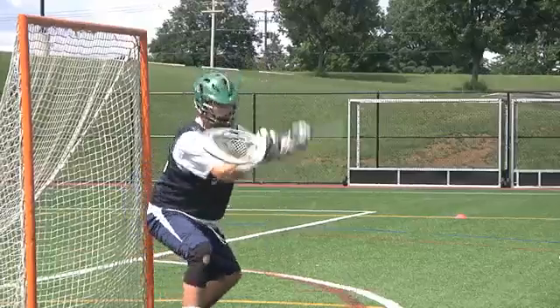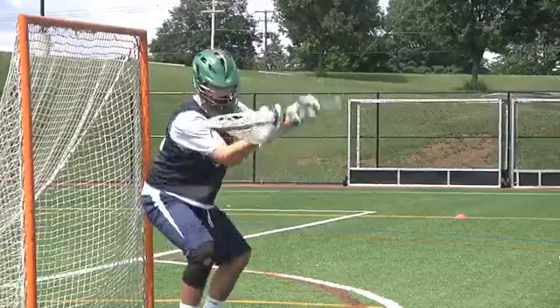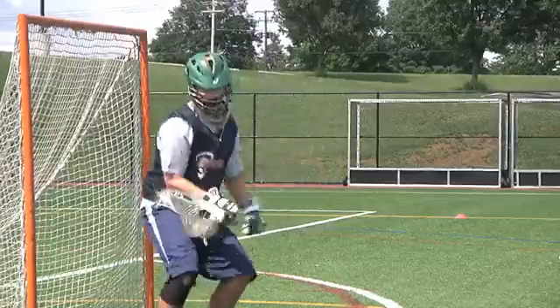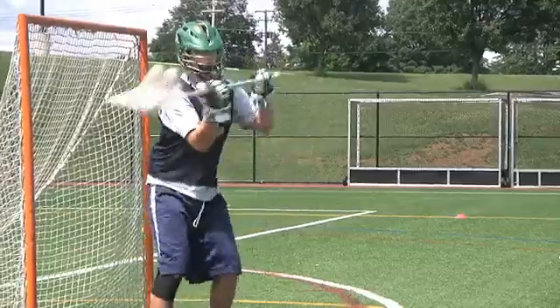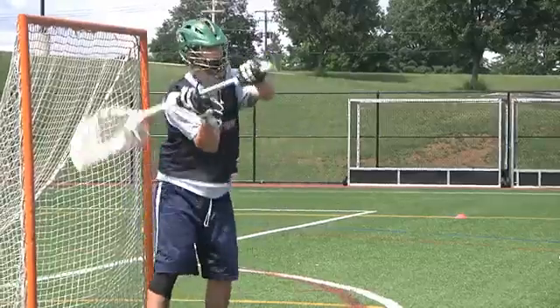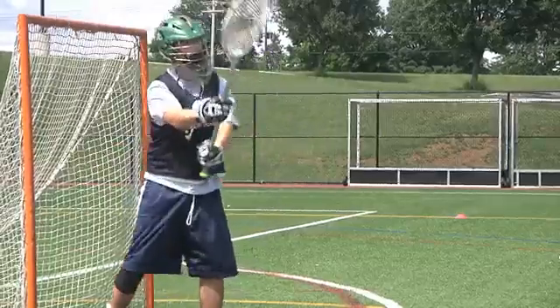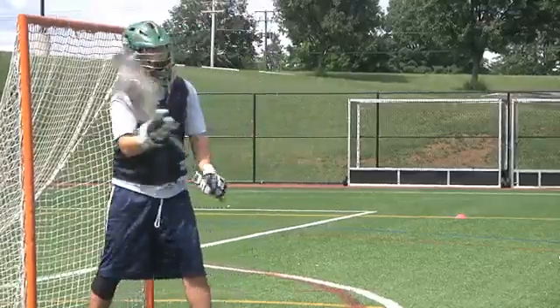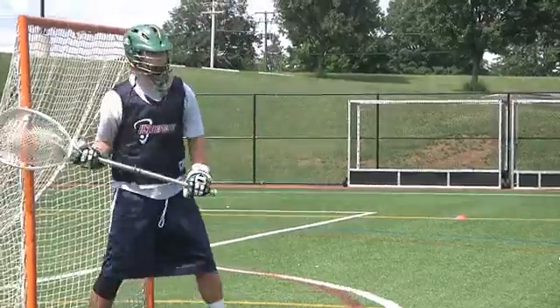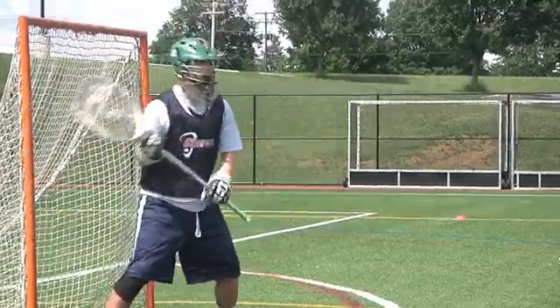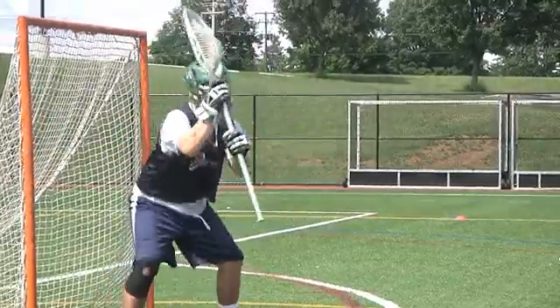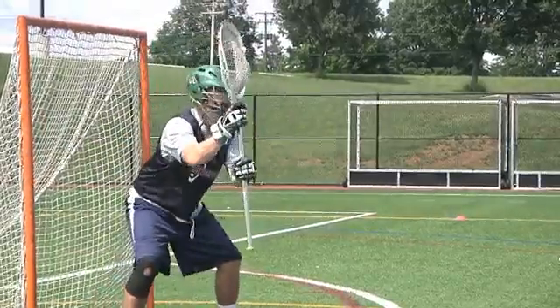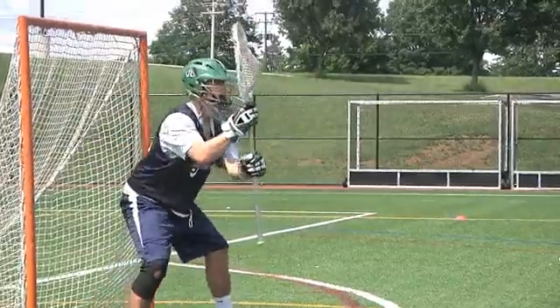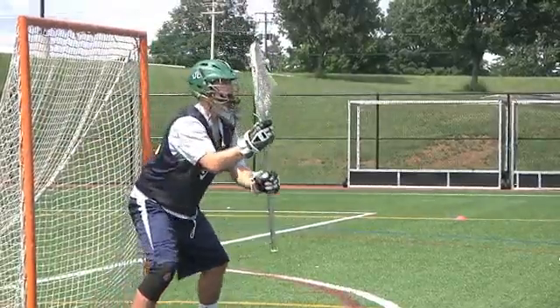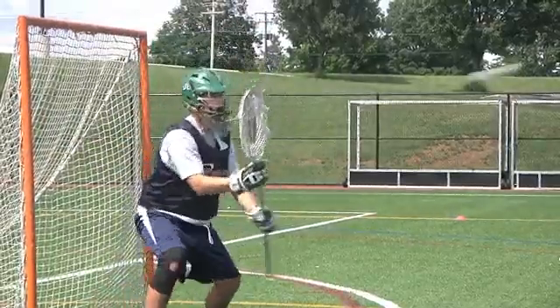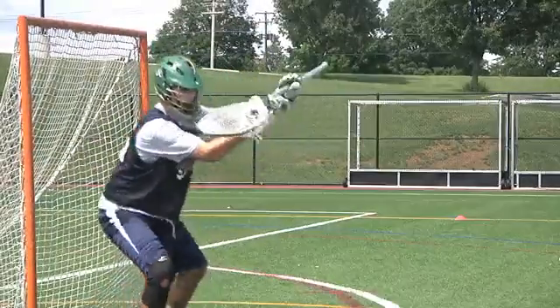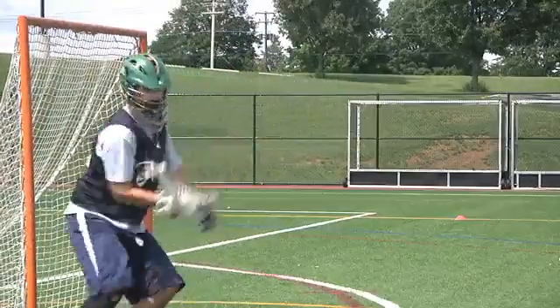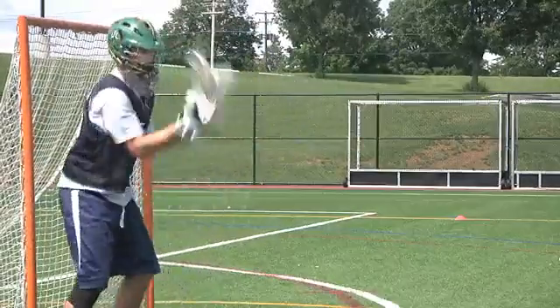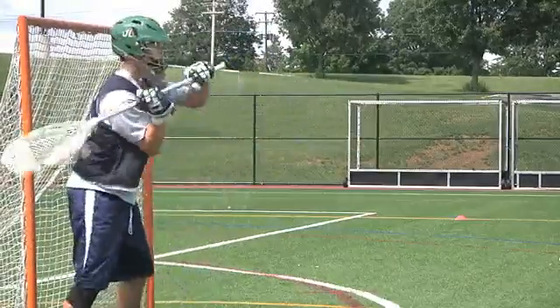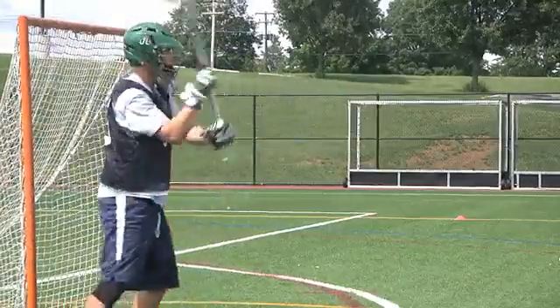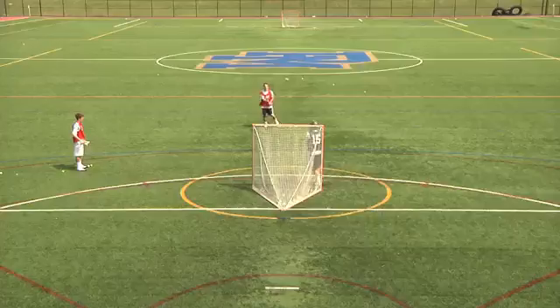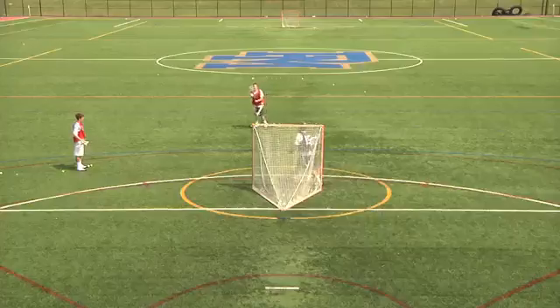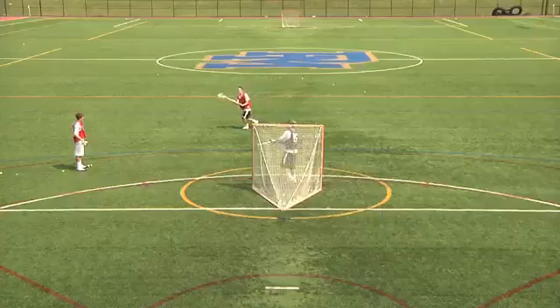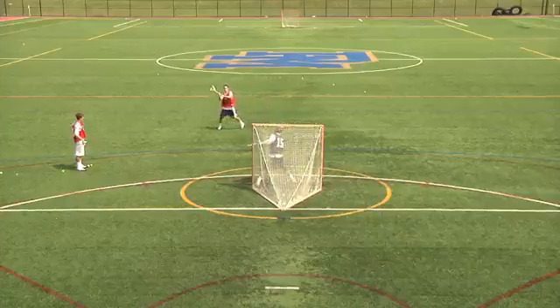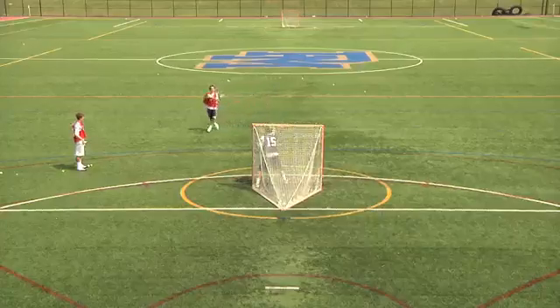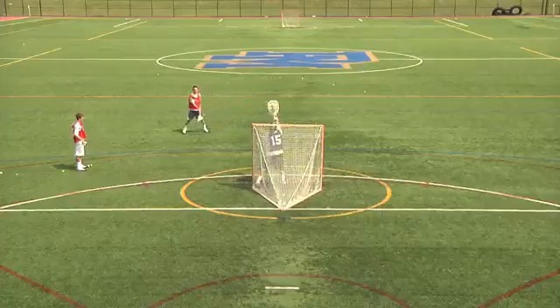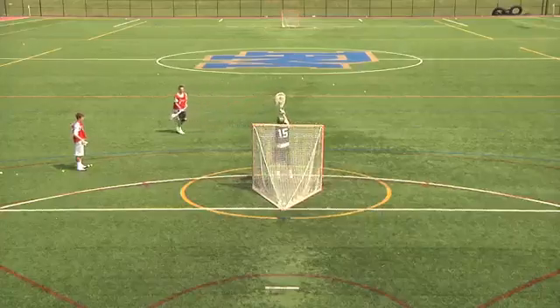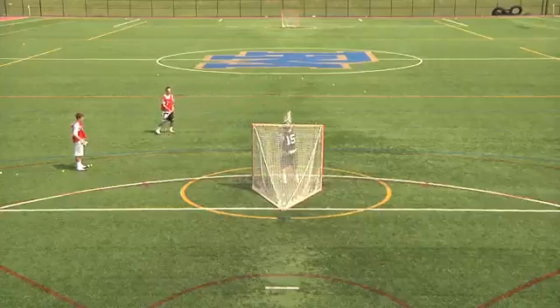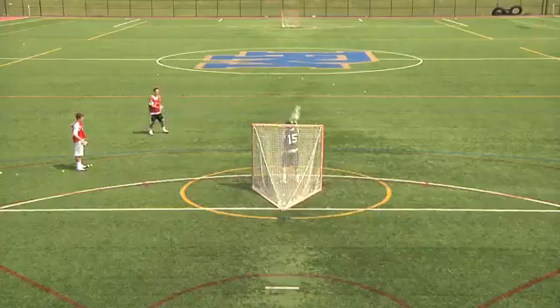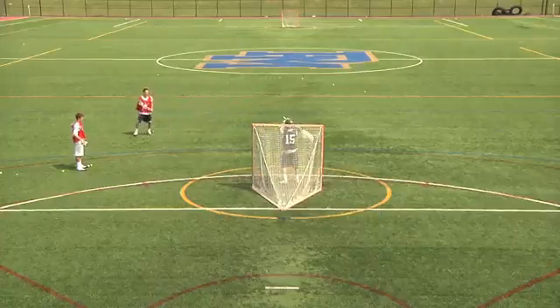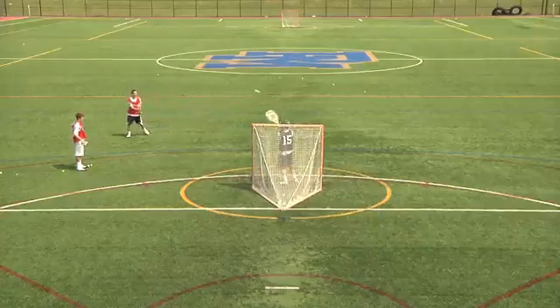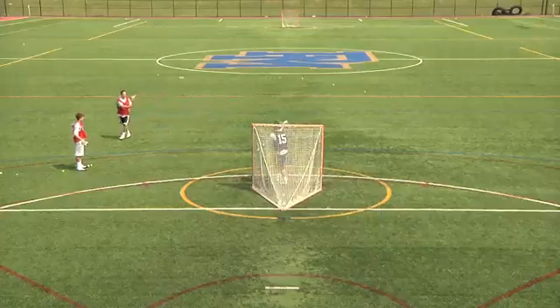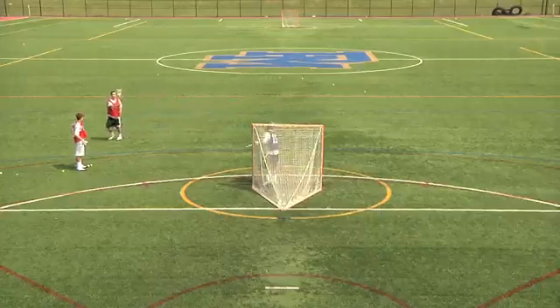Once they get across the crease, they'll go back to about five to seven yards apart, shooting as they move across the middle, hitting different spots on the cage, forcing the goalie to make the saves.